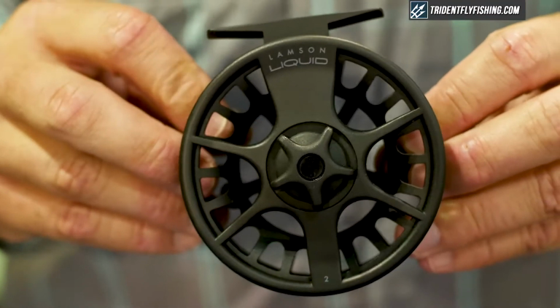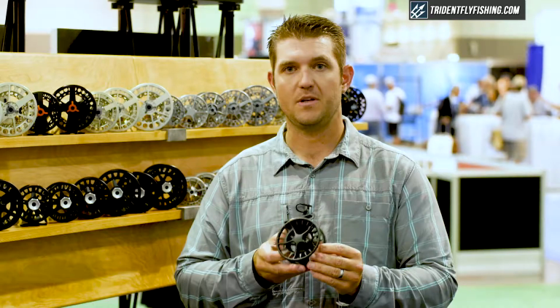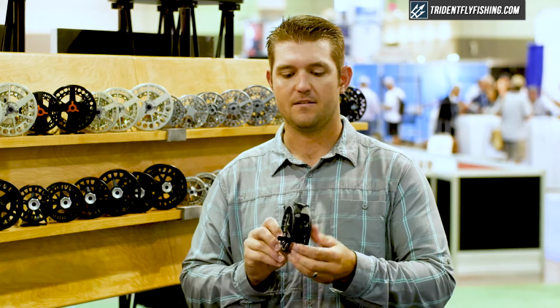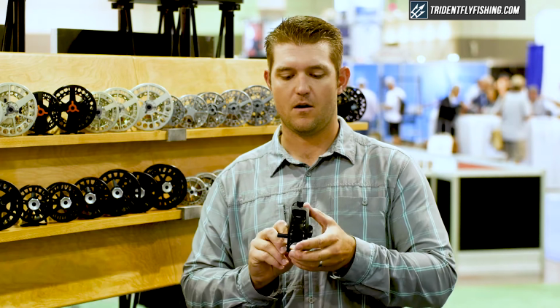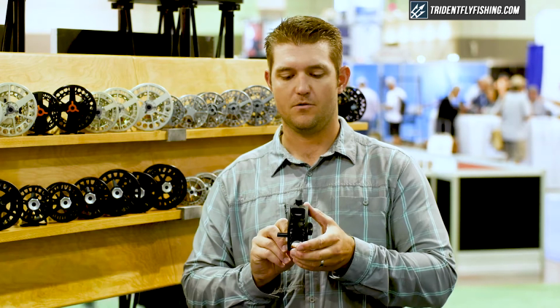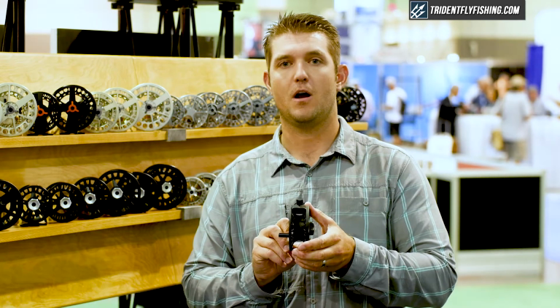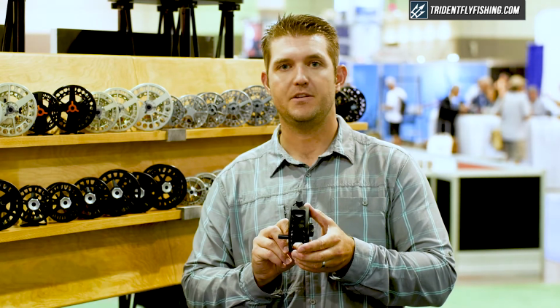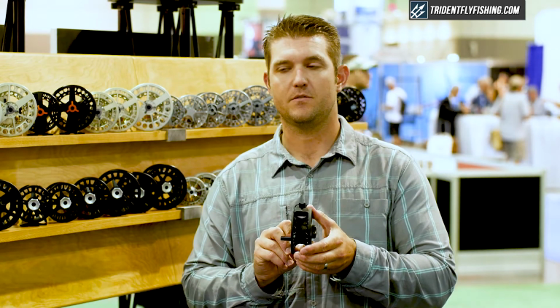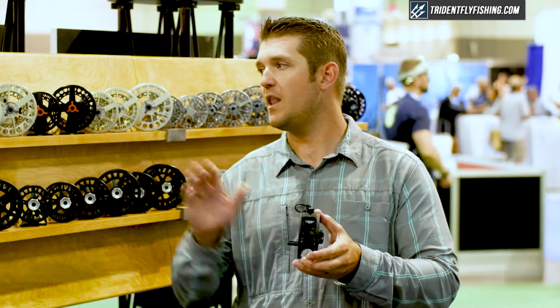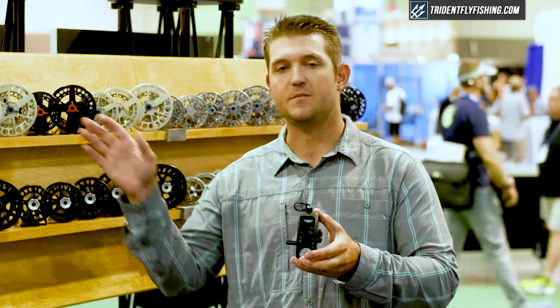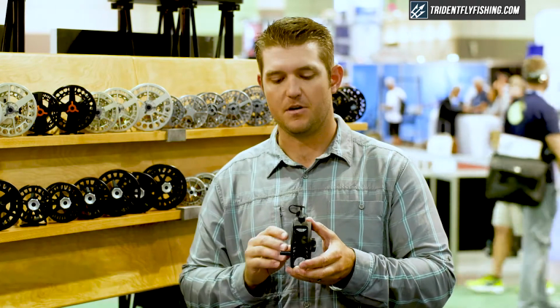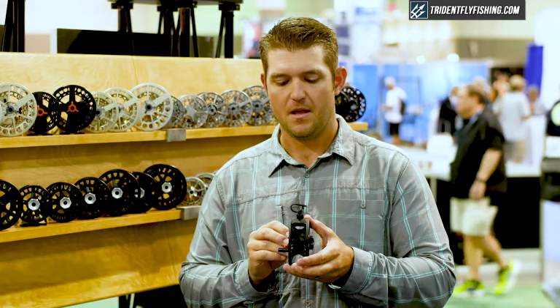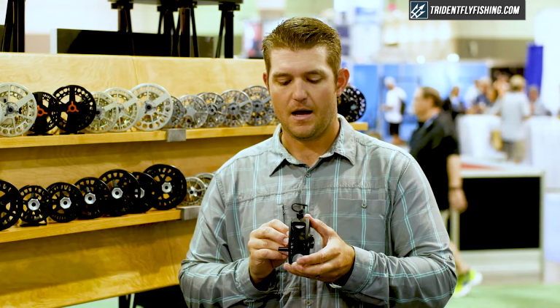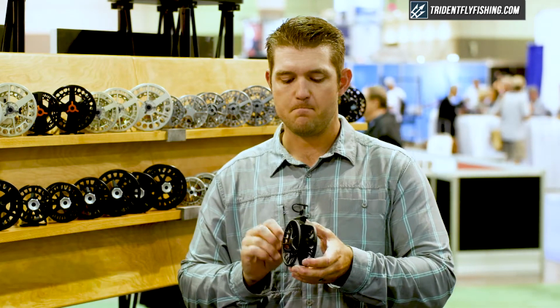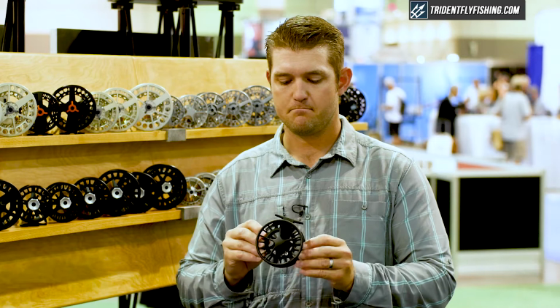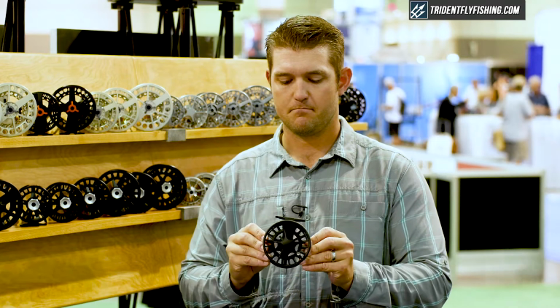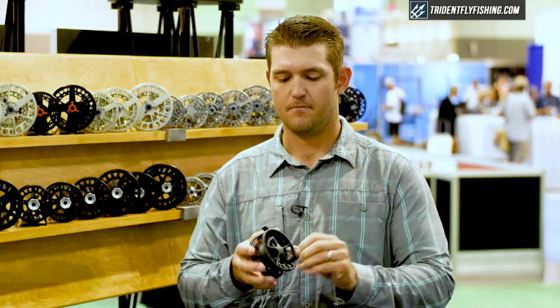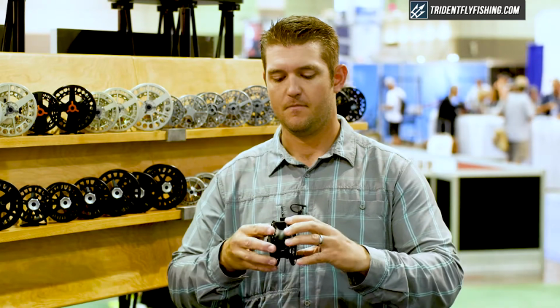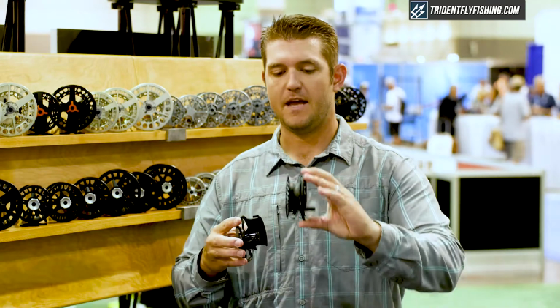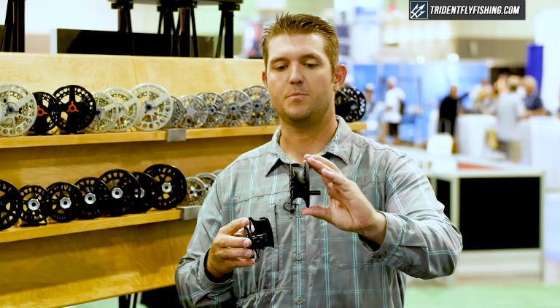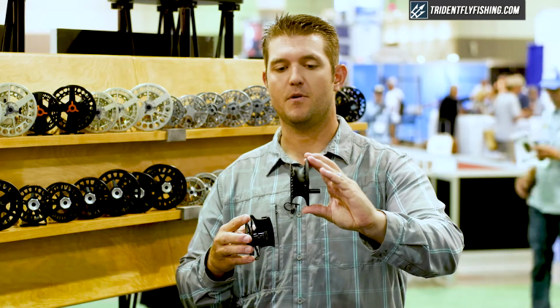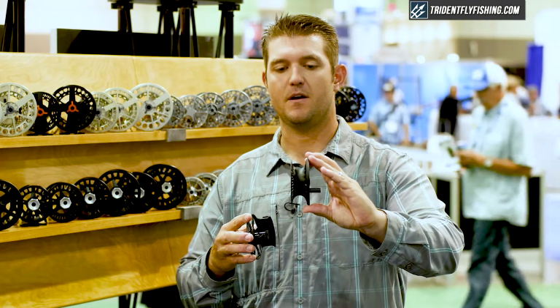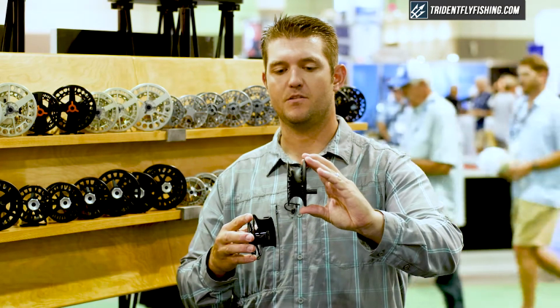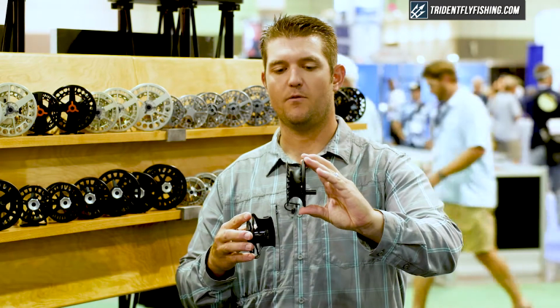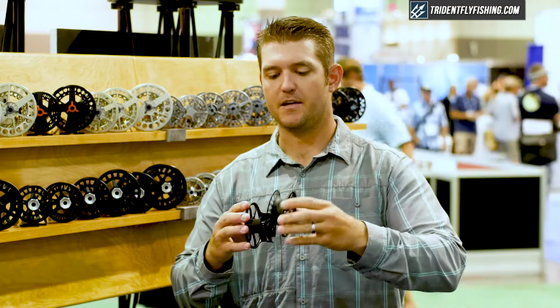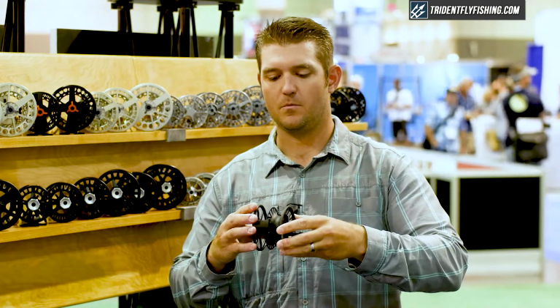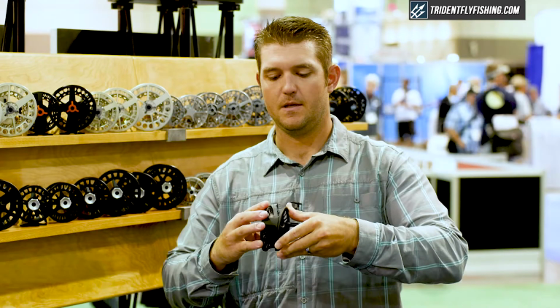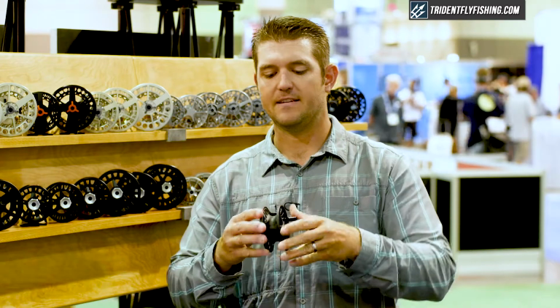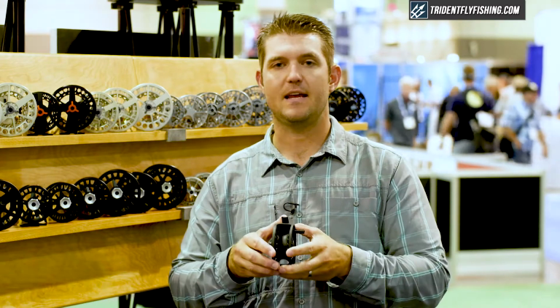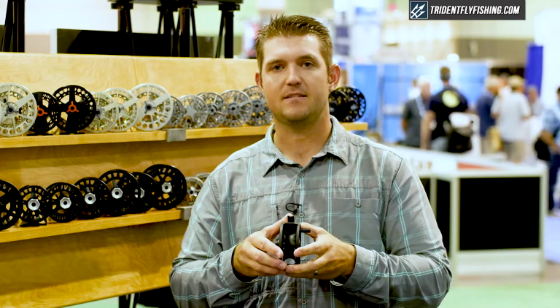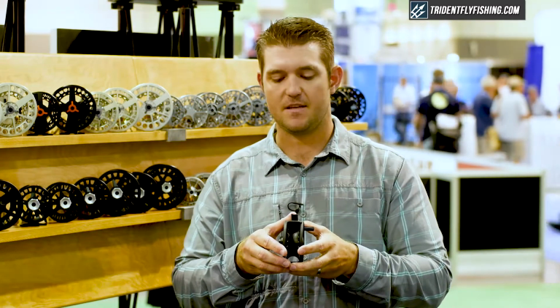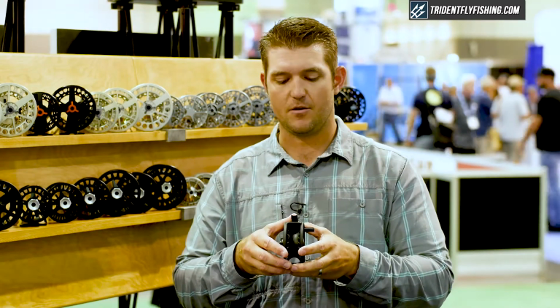The spool and case are super arbor ratios, more like the Speedster. It has a nice scooped arbor on the spool for line control. Same drag system as every other reel.